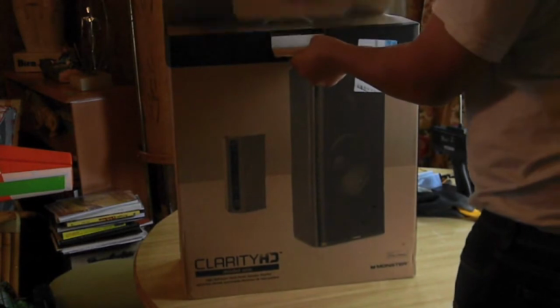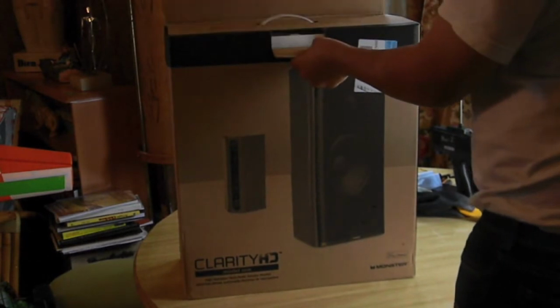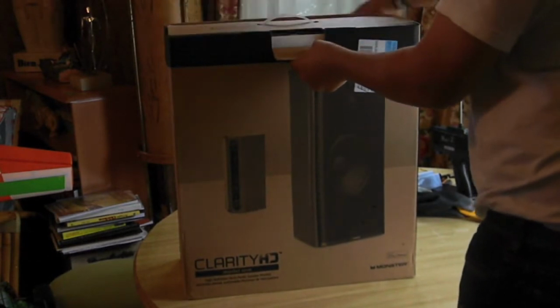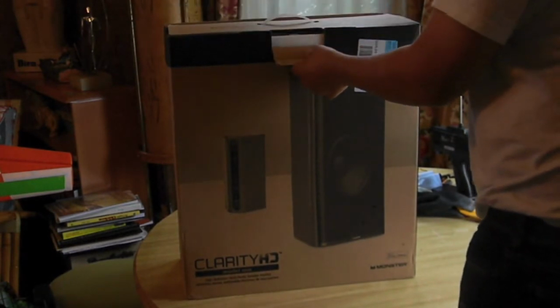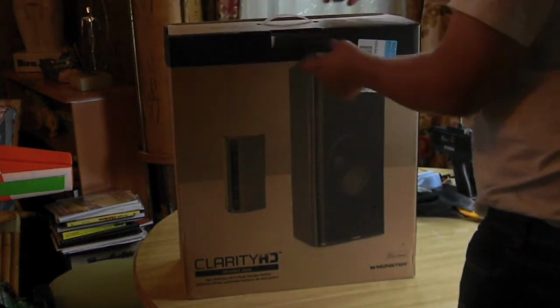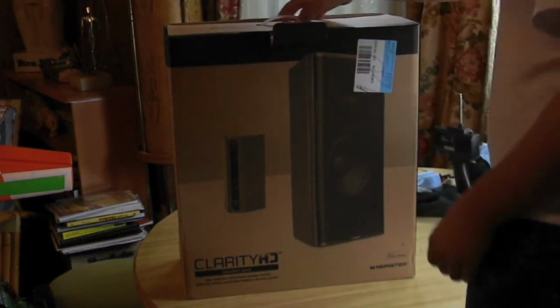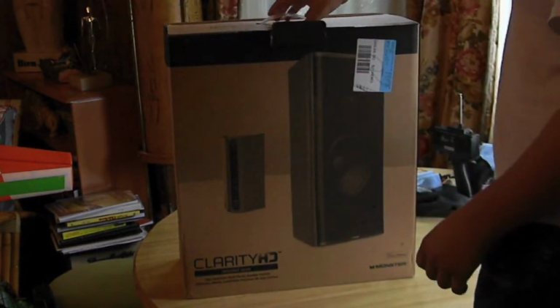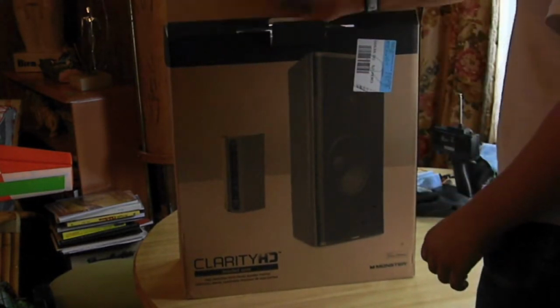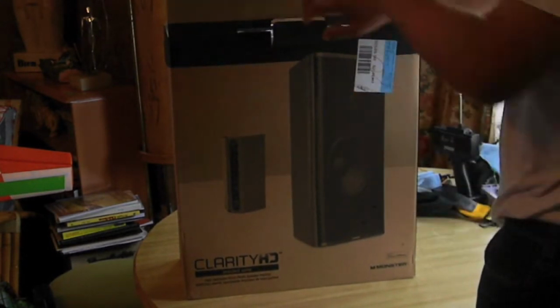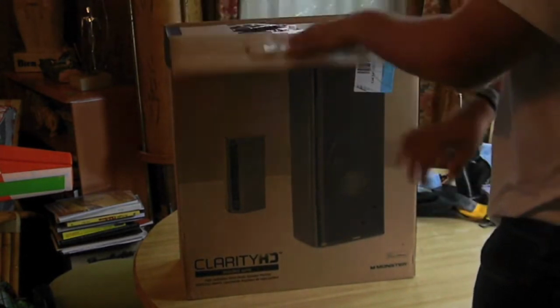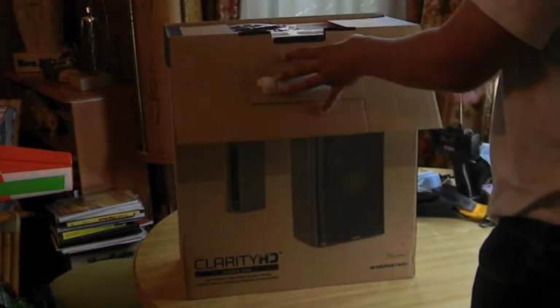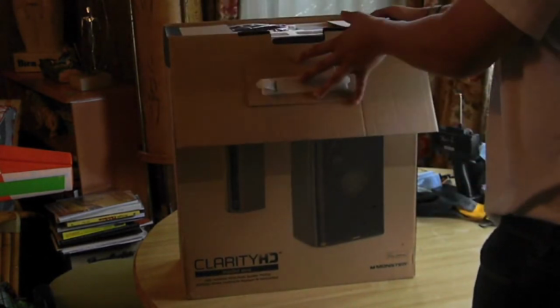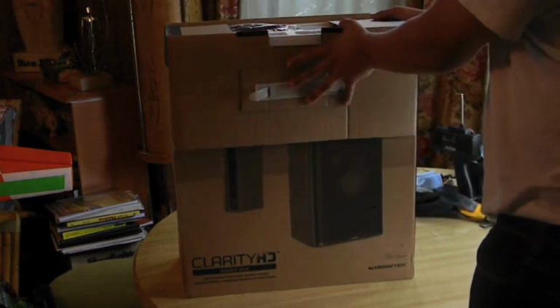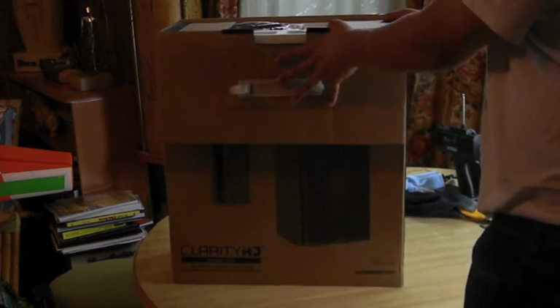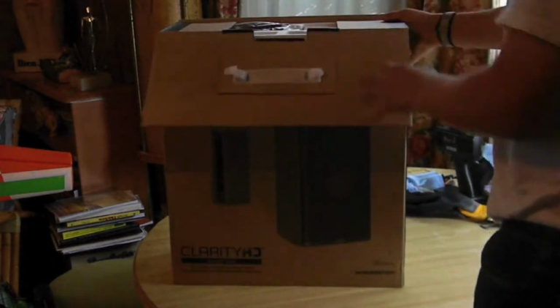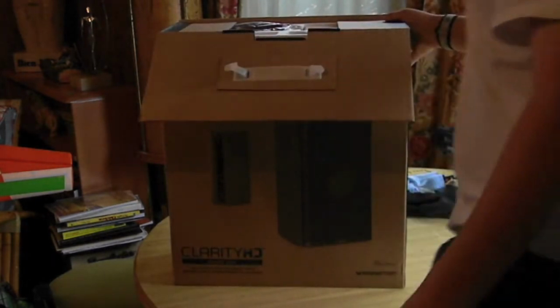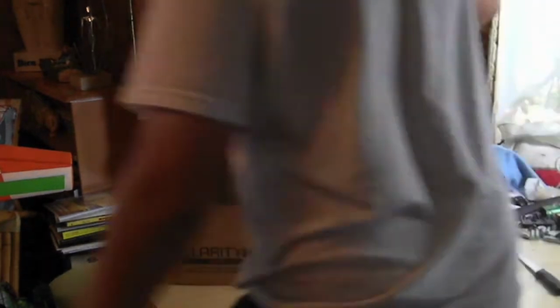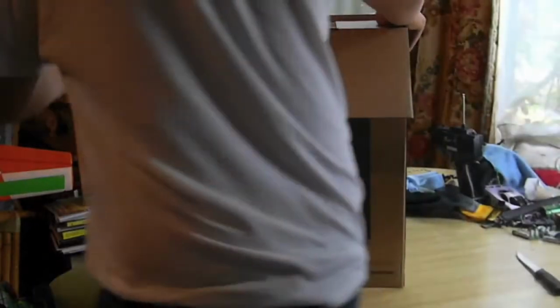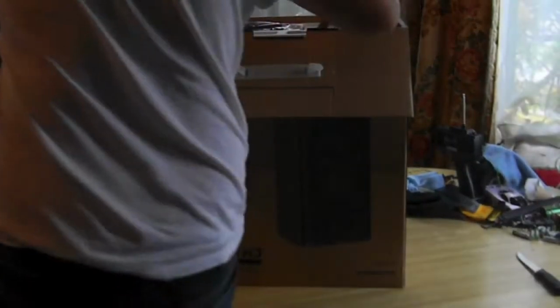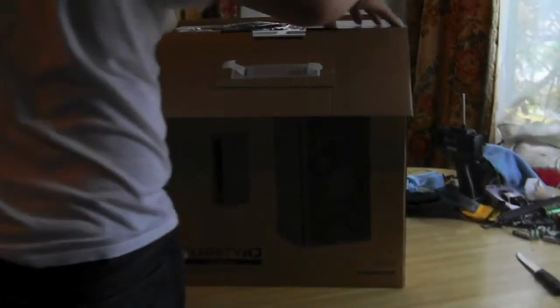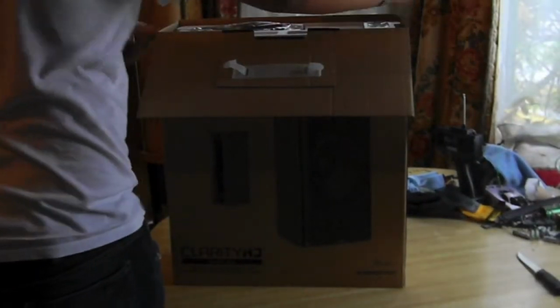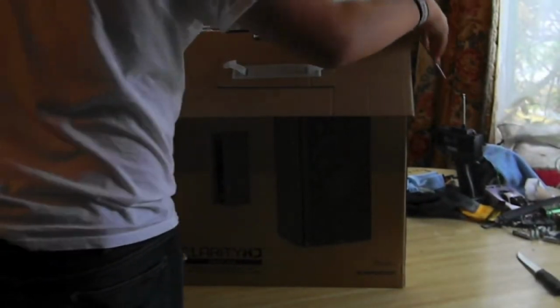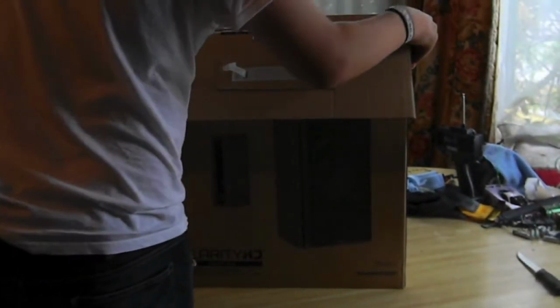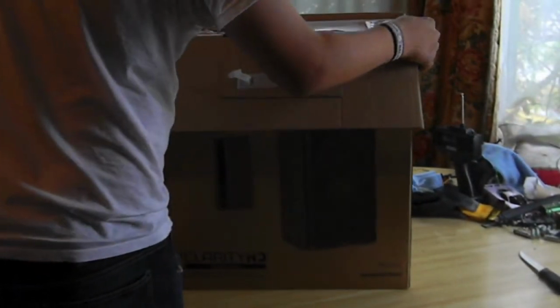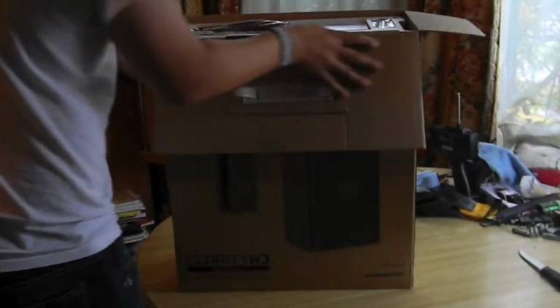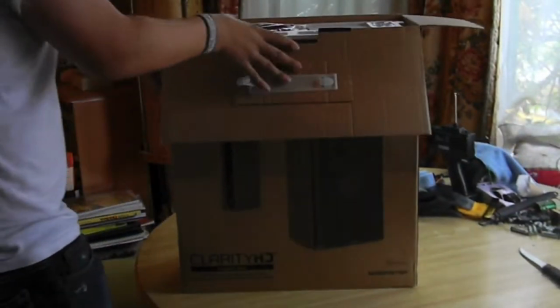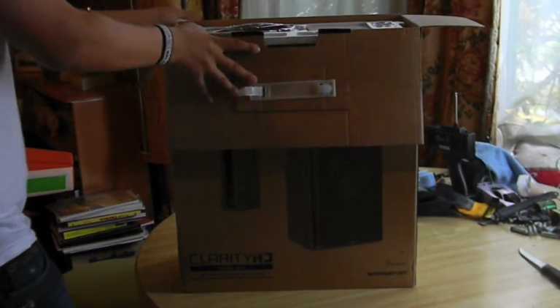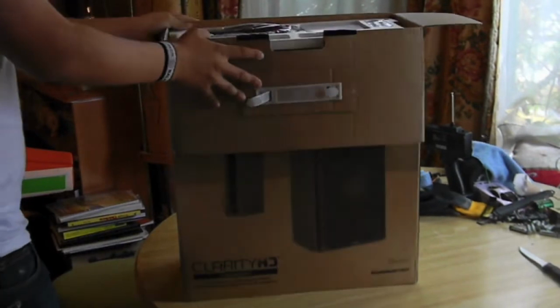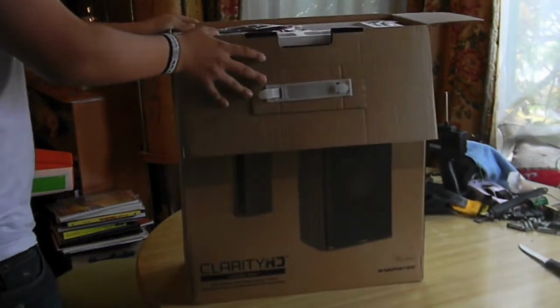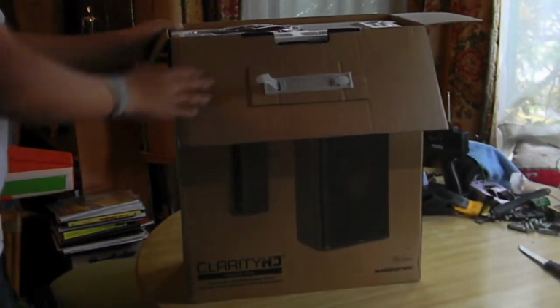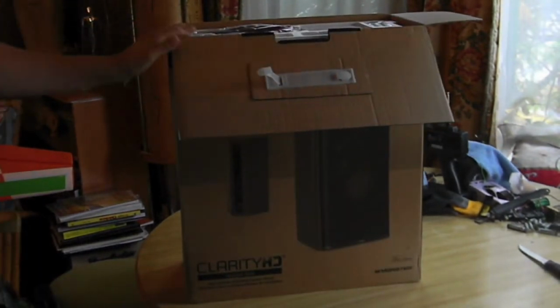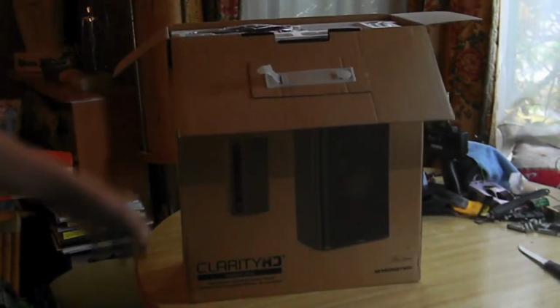I picked these up from Best Buy about 6 months ago for, I believe, $599. The retail may be more, but Best Buy is where I bought them for that price.